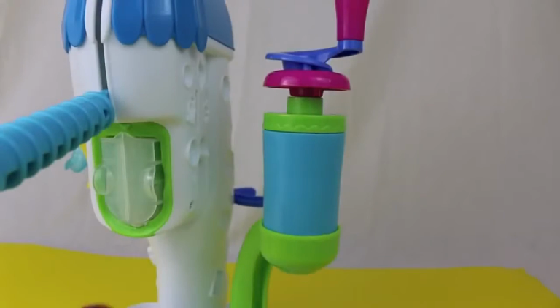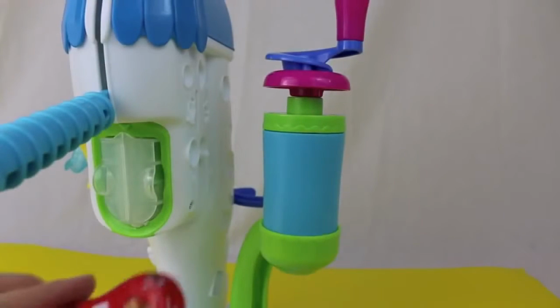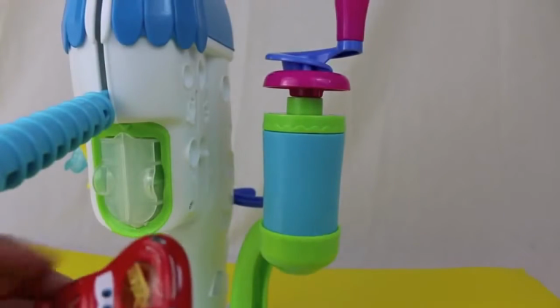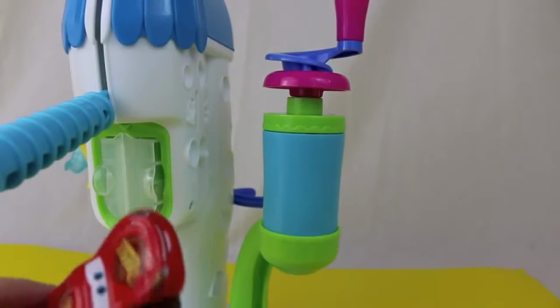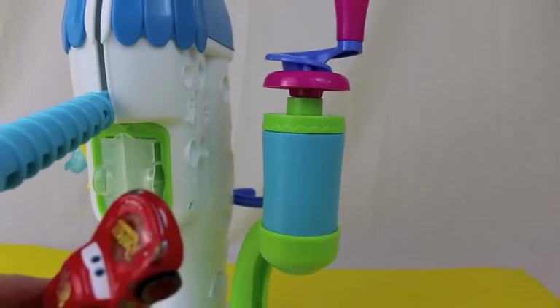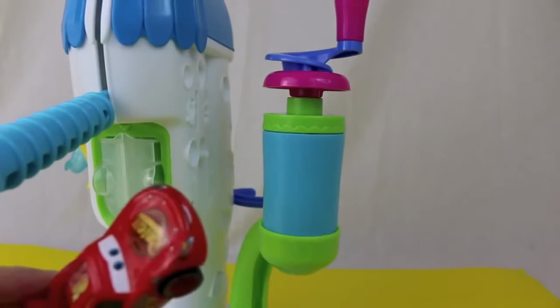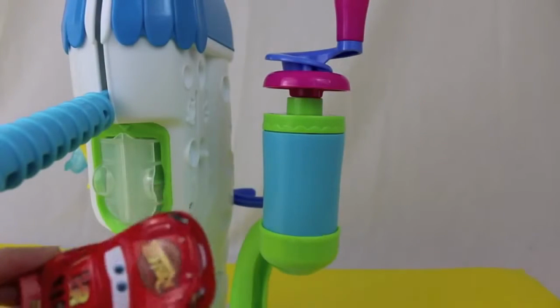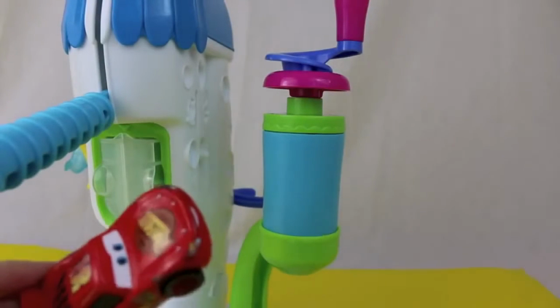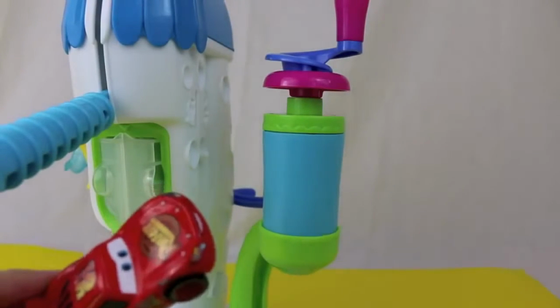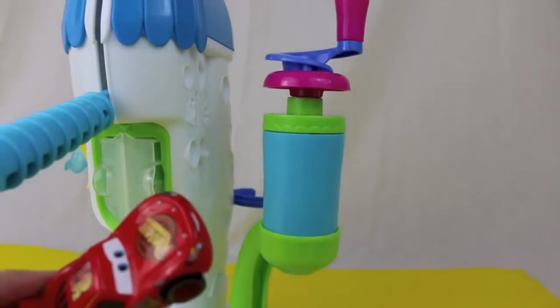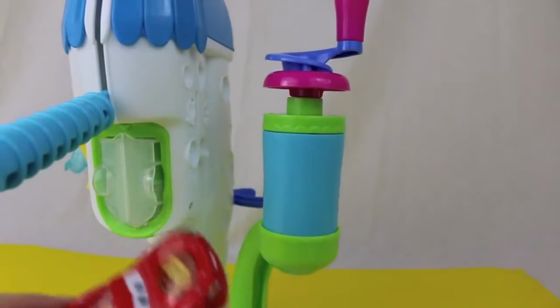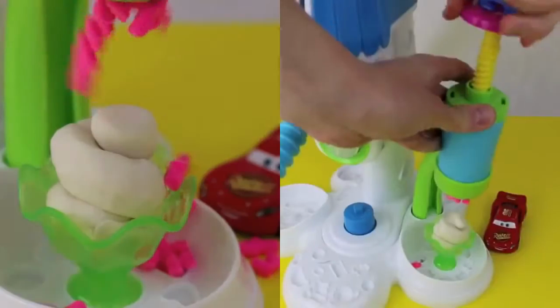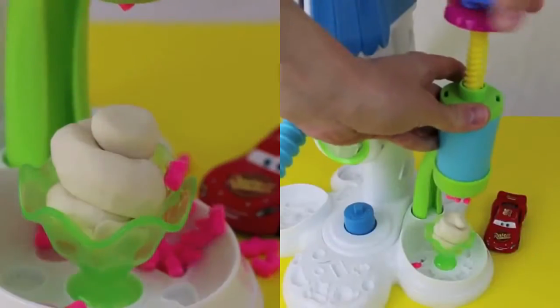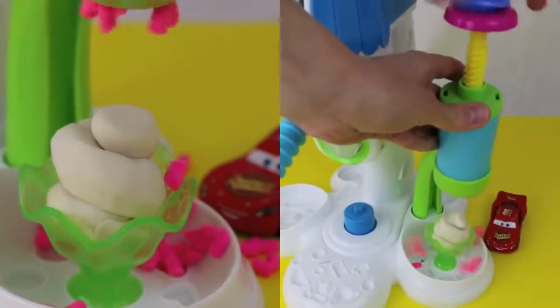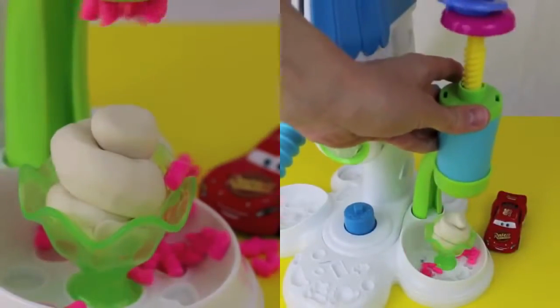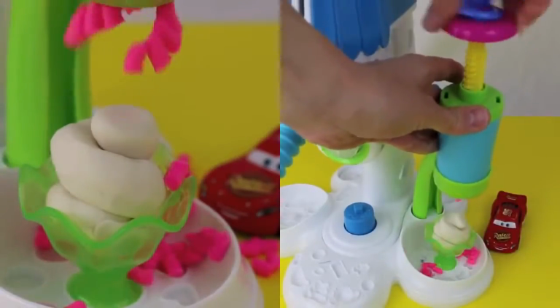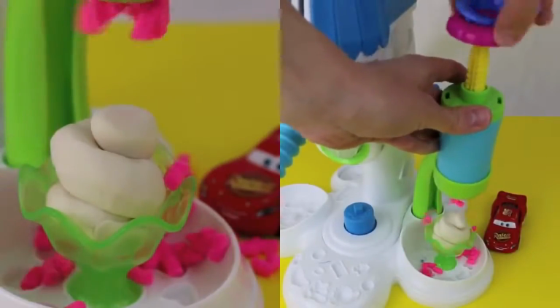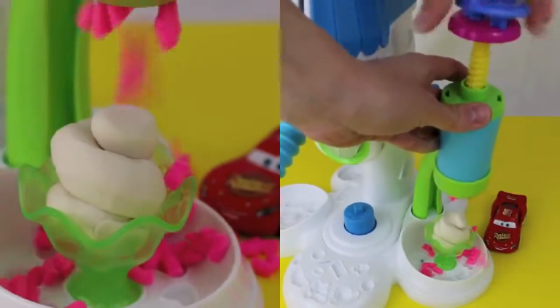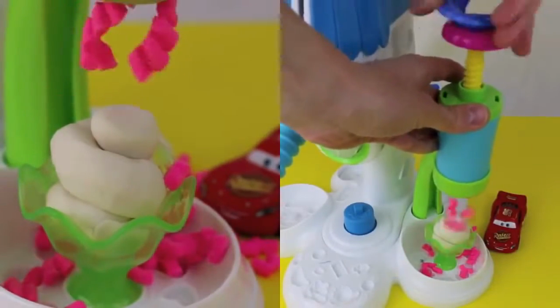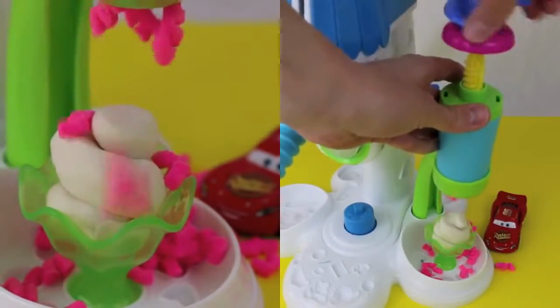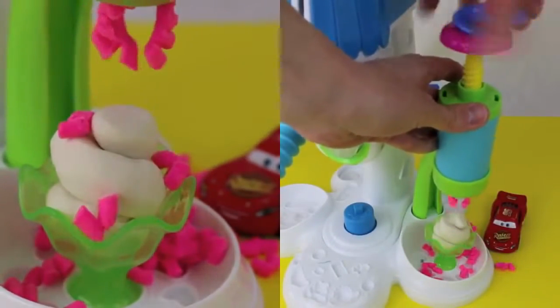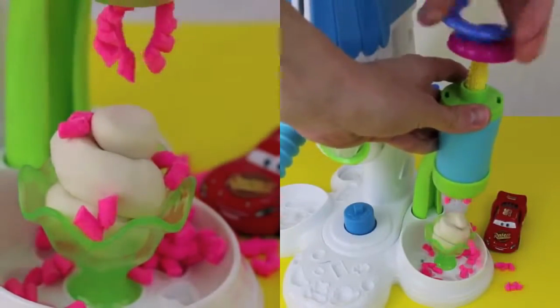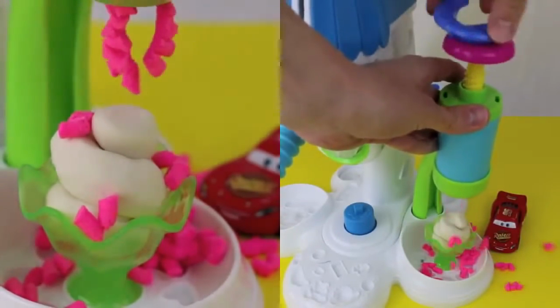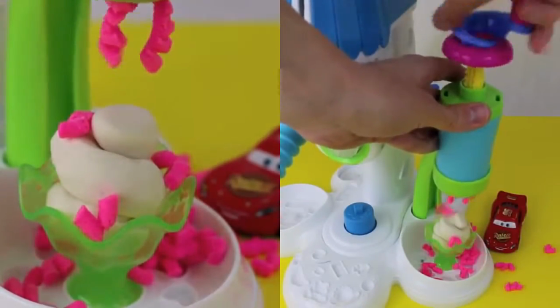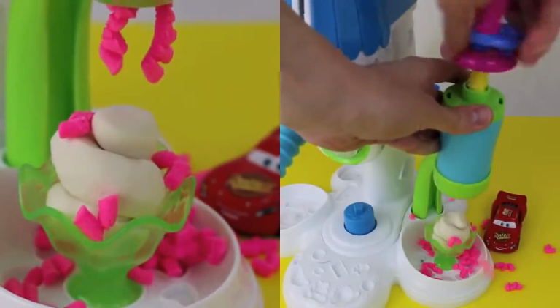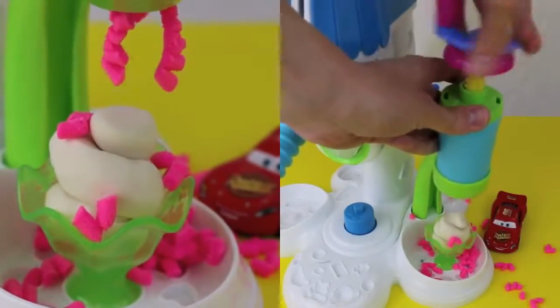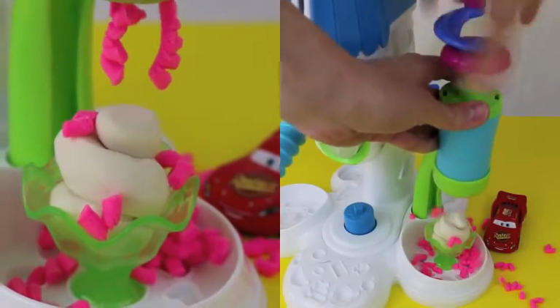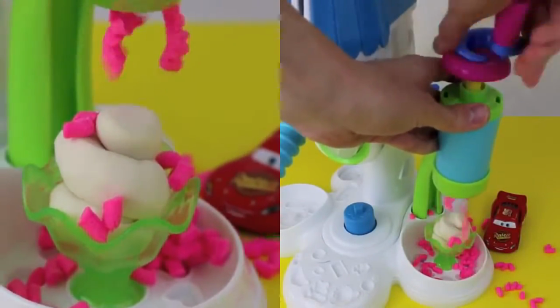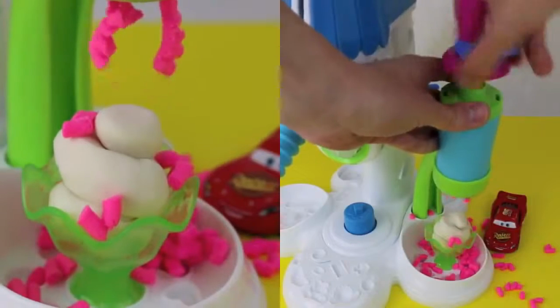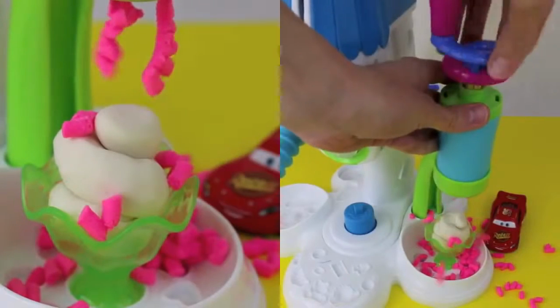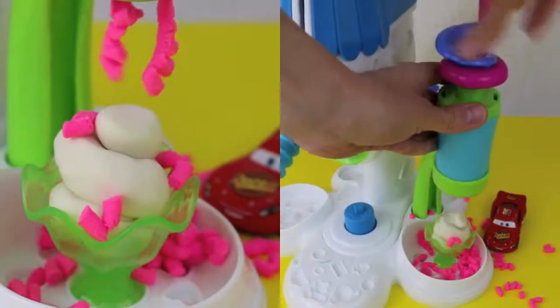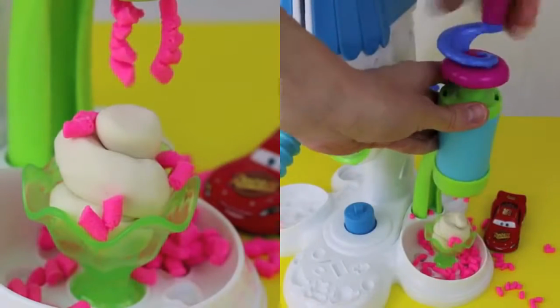Now Lightning, it's time to make some sprinkles for your ice cream. All you need to do is load it up with Play-Doh Plus, place your ice cream underneath, and twist.